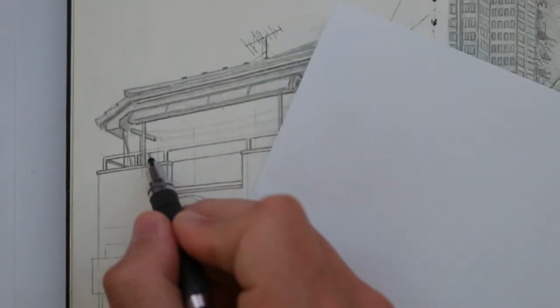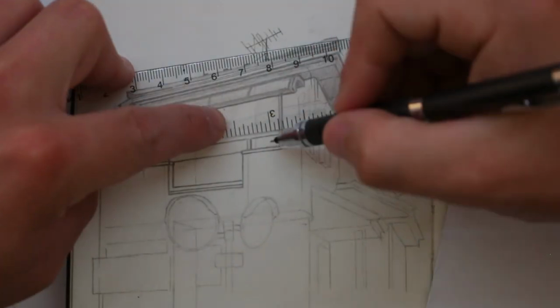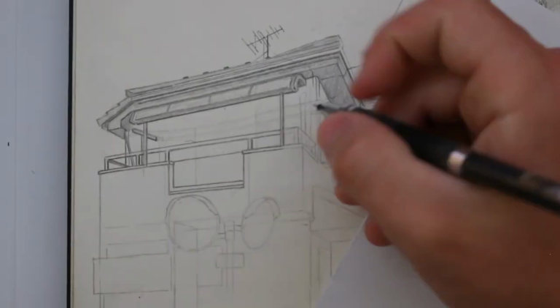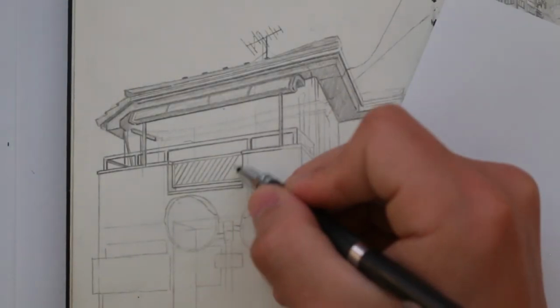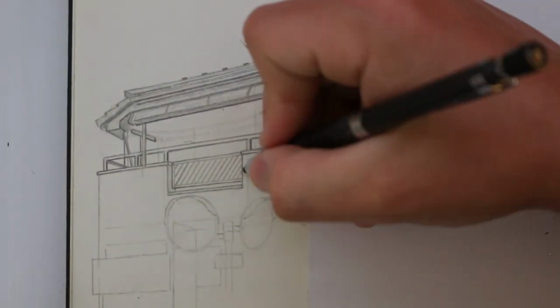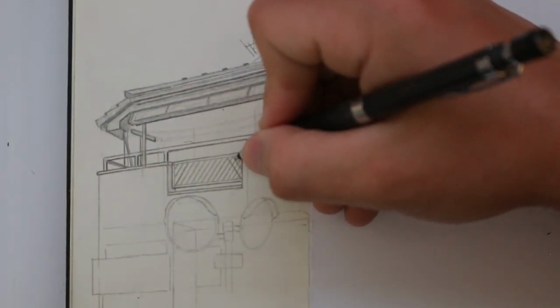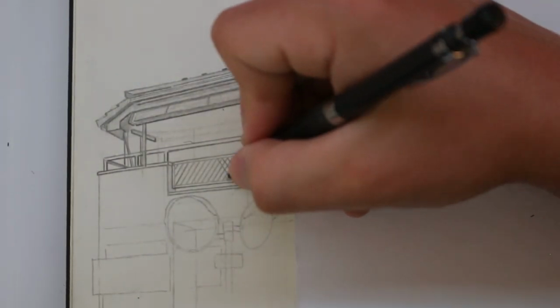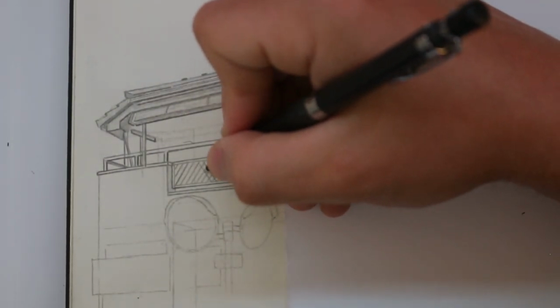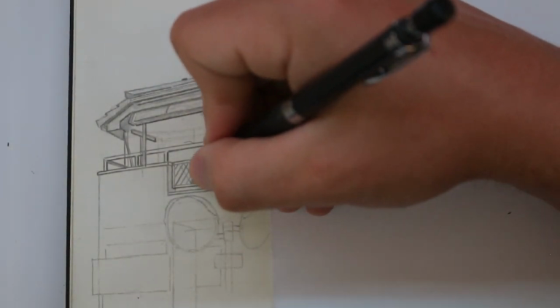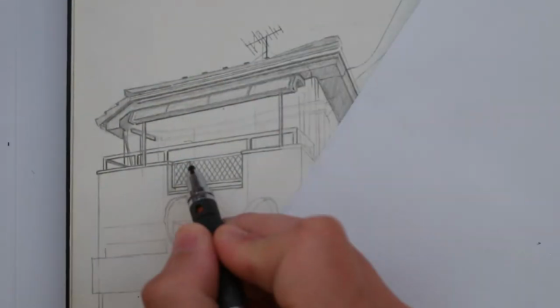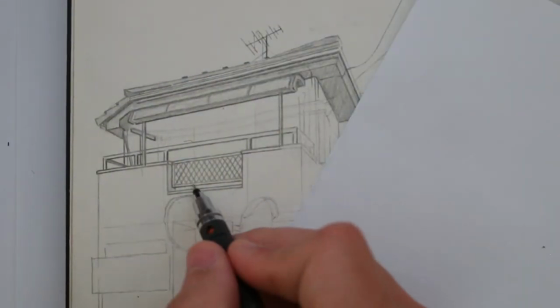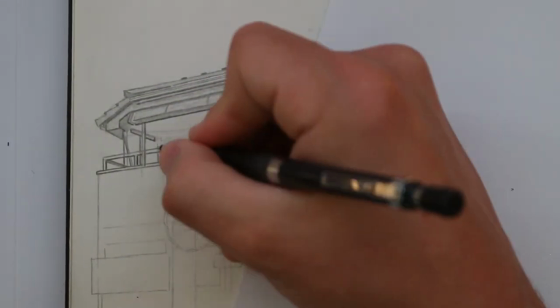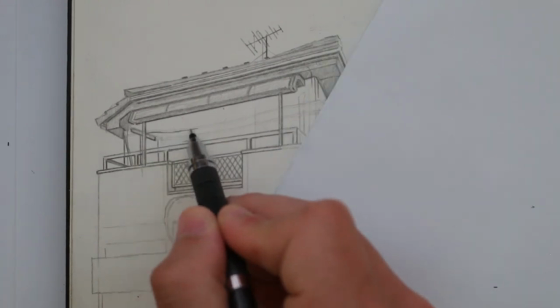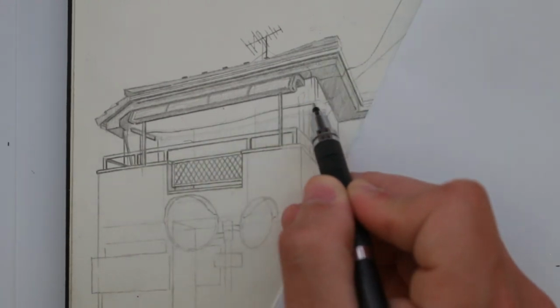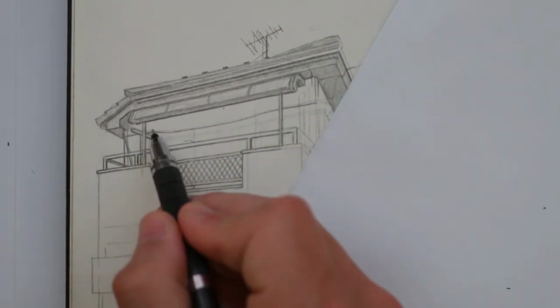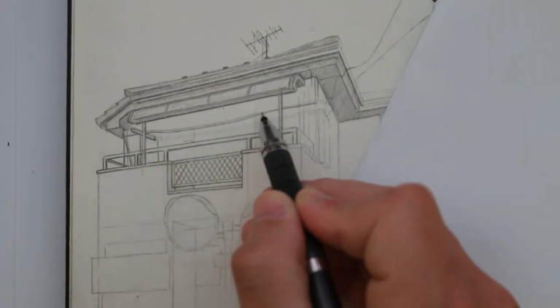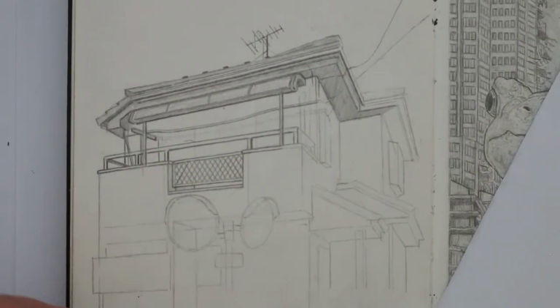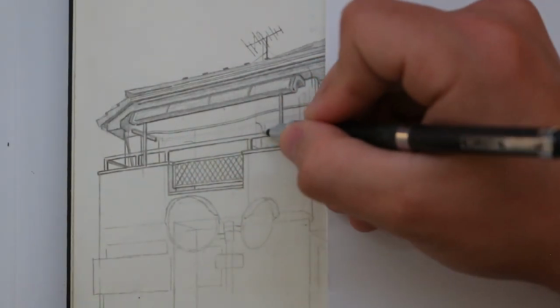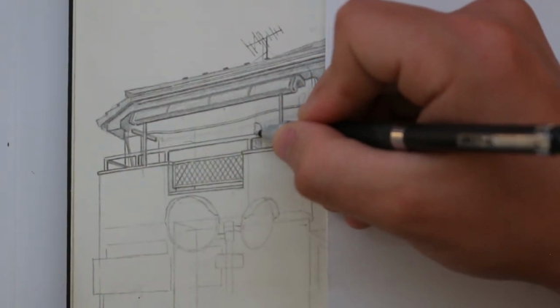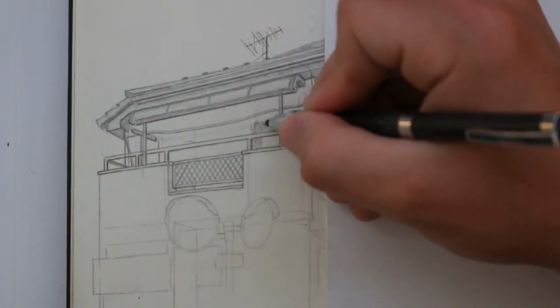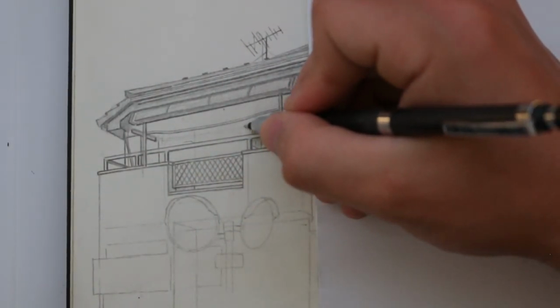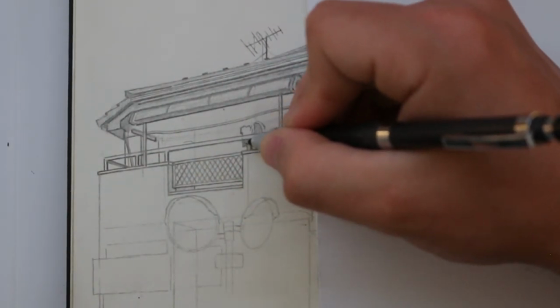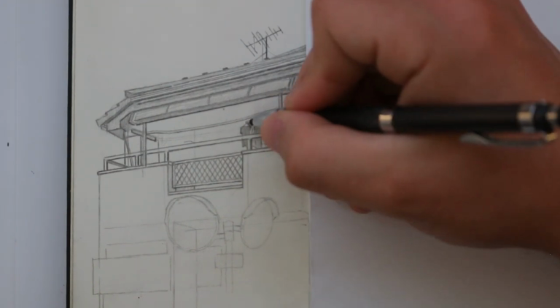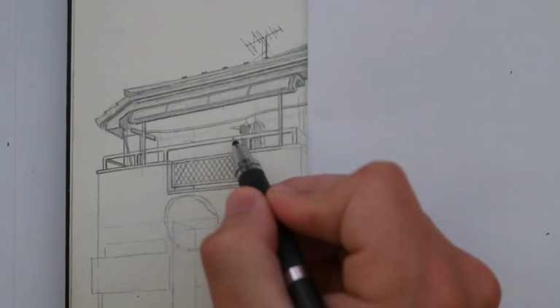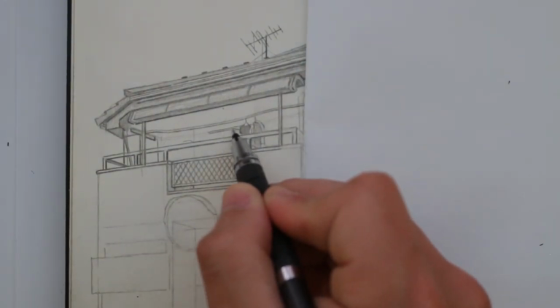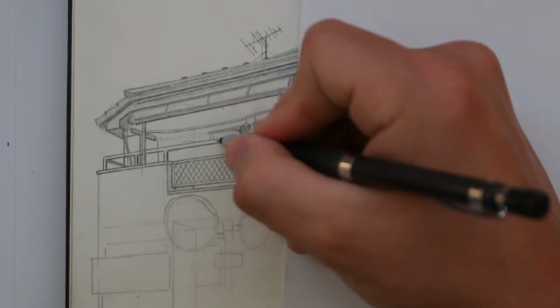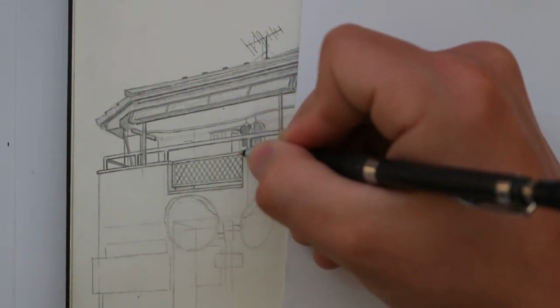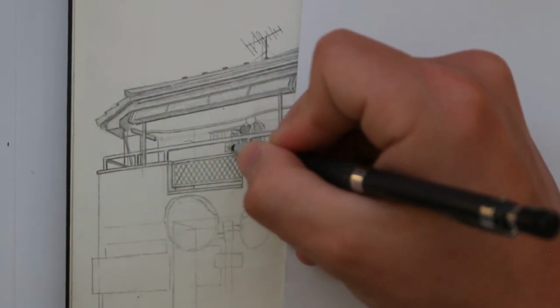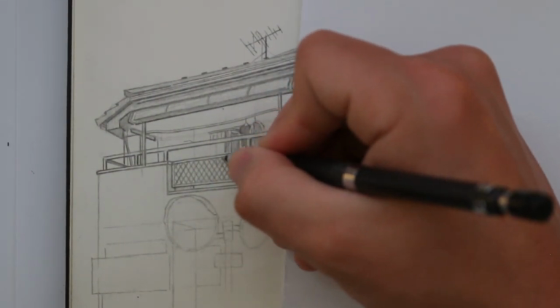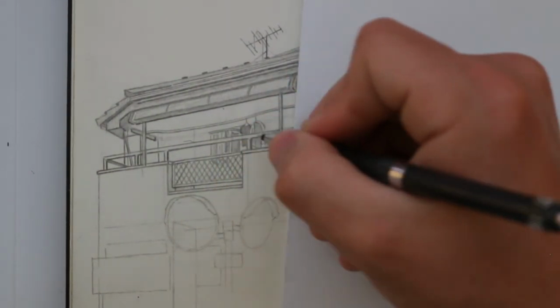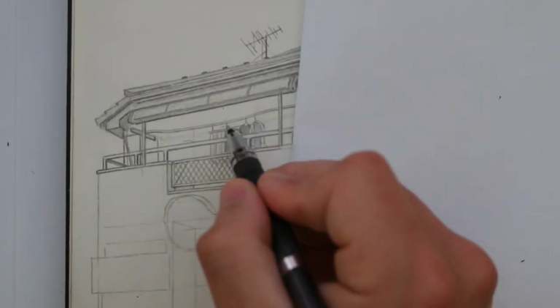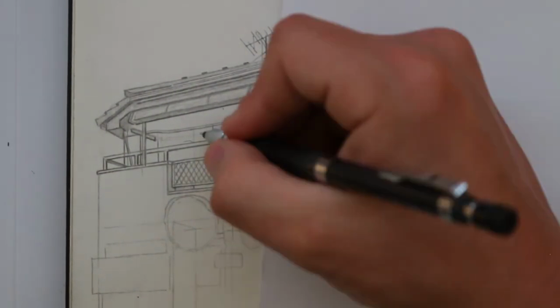I'd mostly use it to colour my drawings, I think, but I'm scared that if I started to use it, I'd gradually start to transition to only drawing digitally, which has its good and bad points, but I need to think about it.